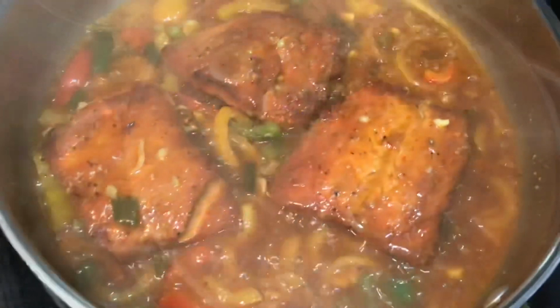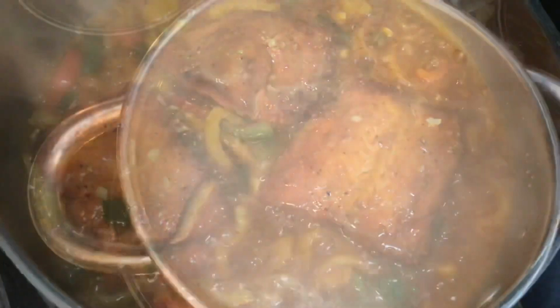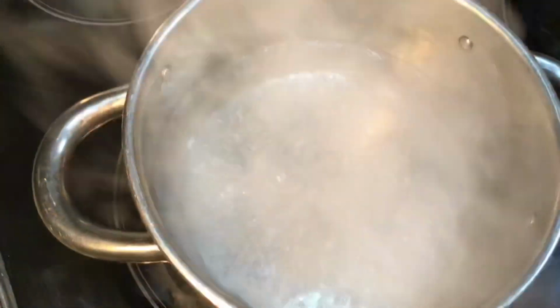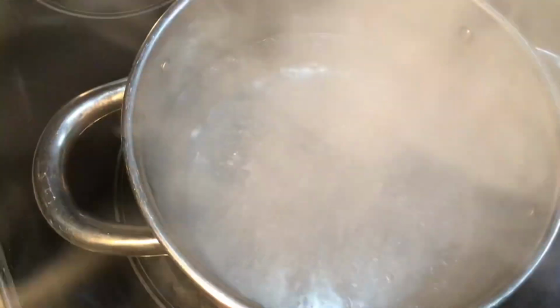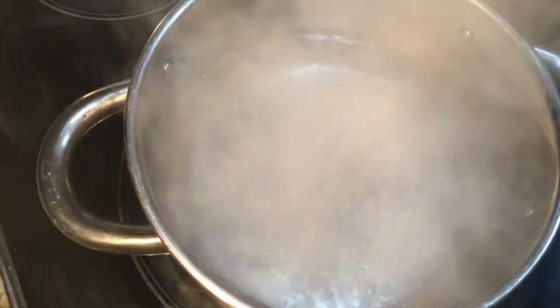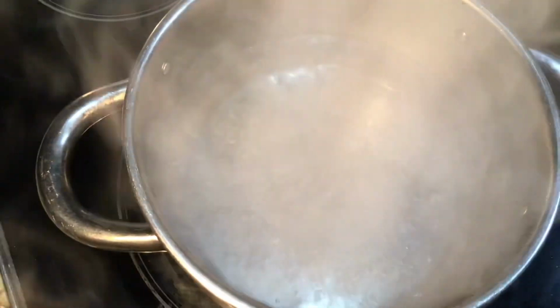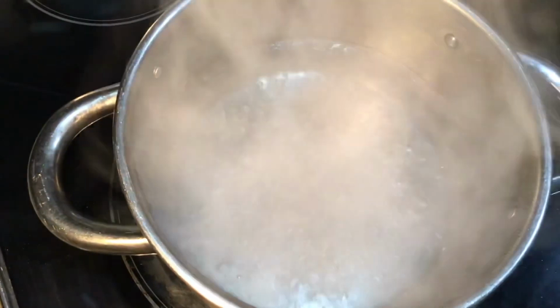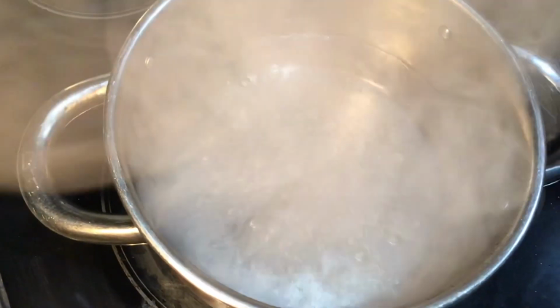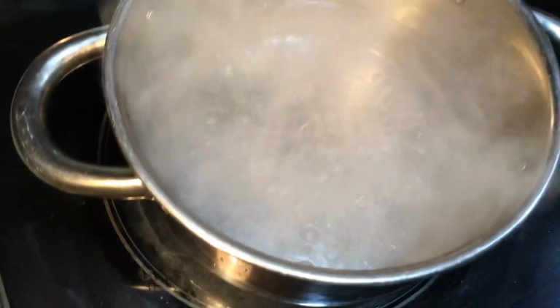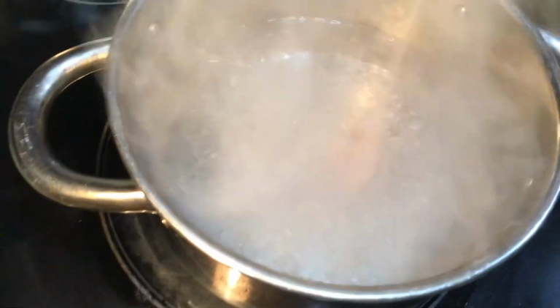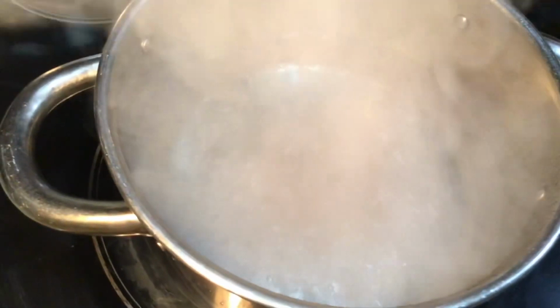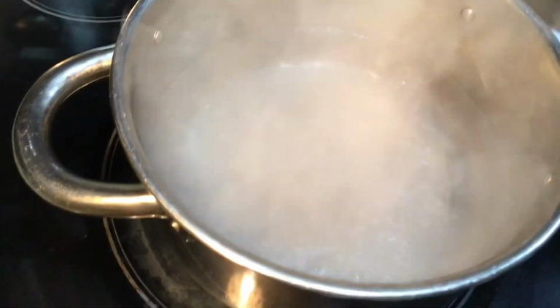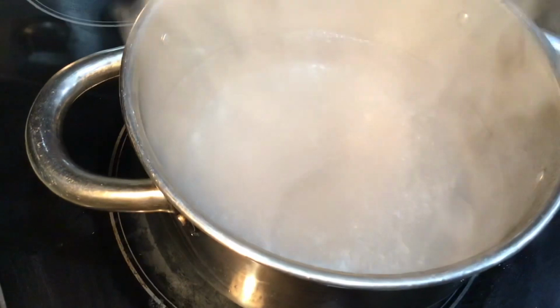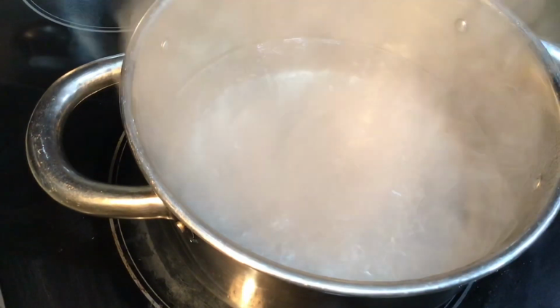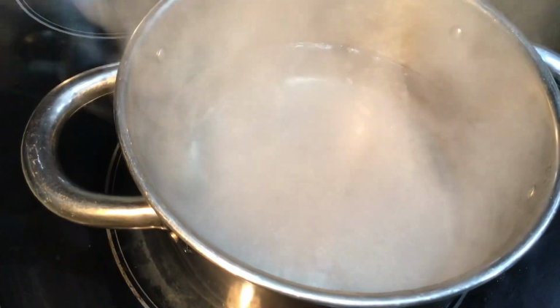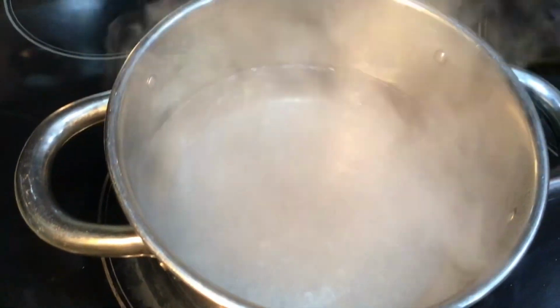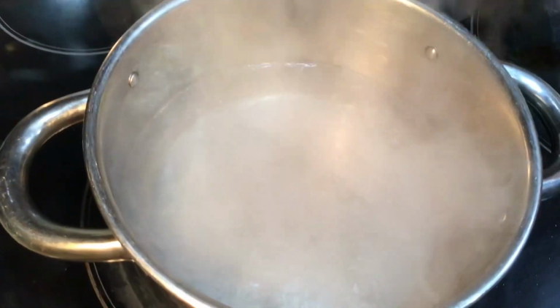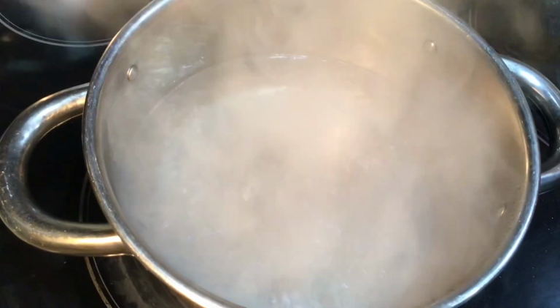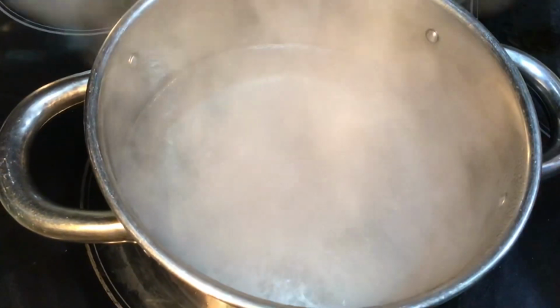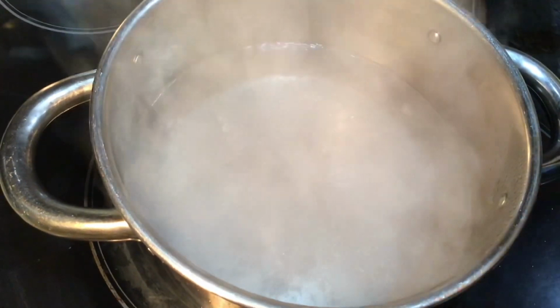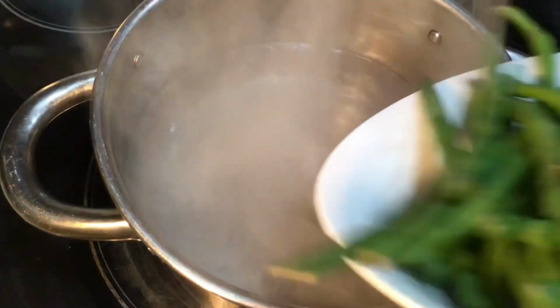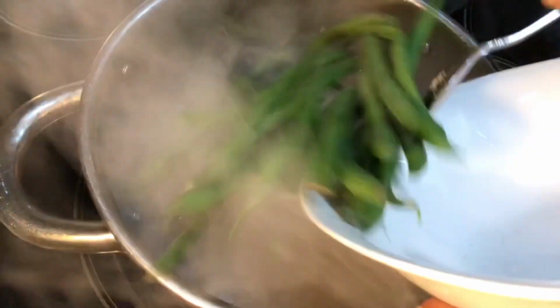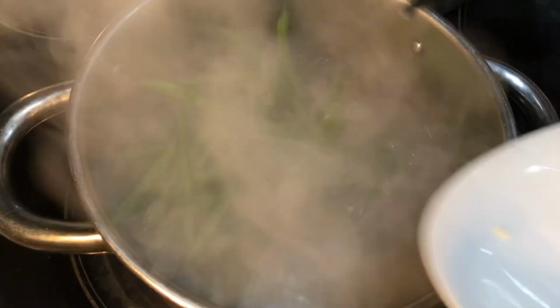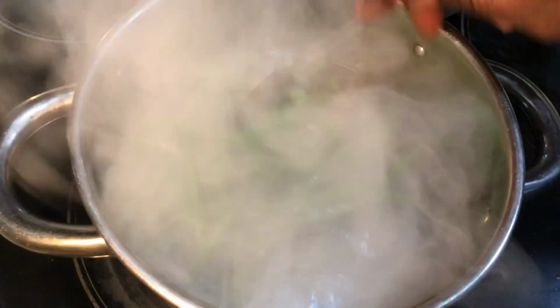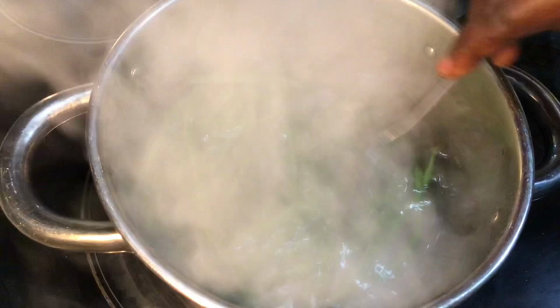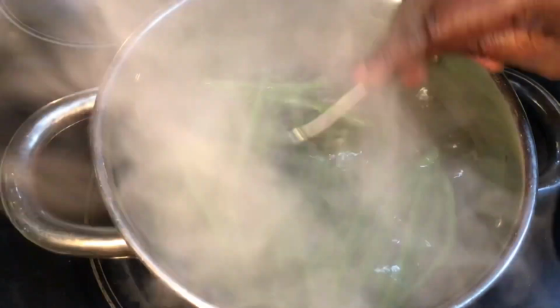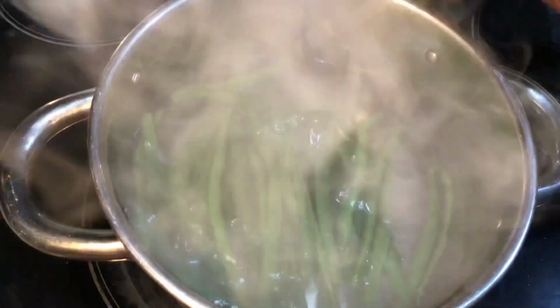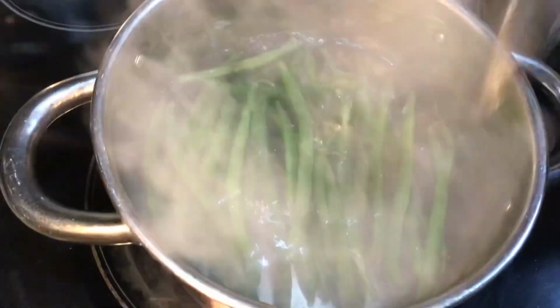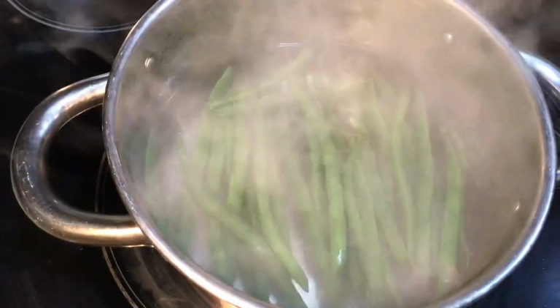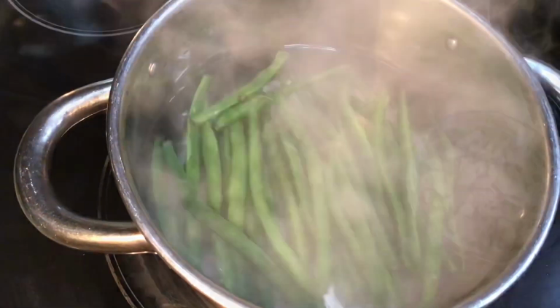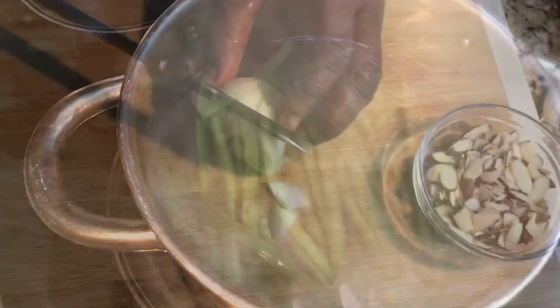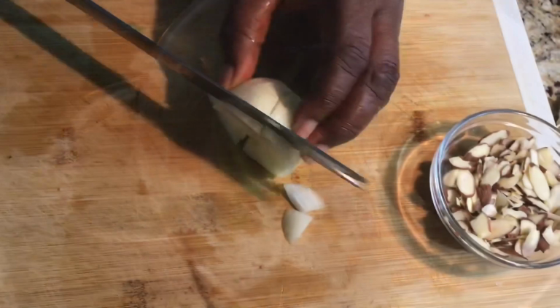For my green beans, I'm going to put a quarter teaspoon of salt, and then I'll add my beans. I'm going to let them cook for three minutes. I should have baby onions.